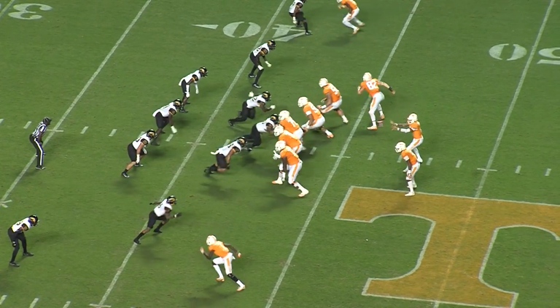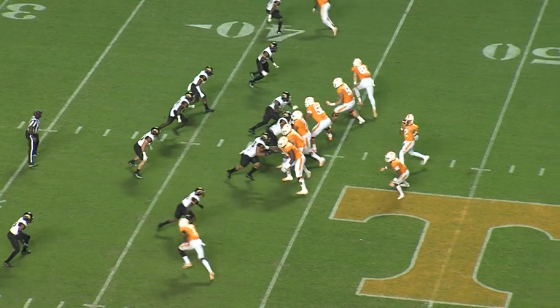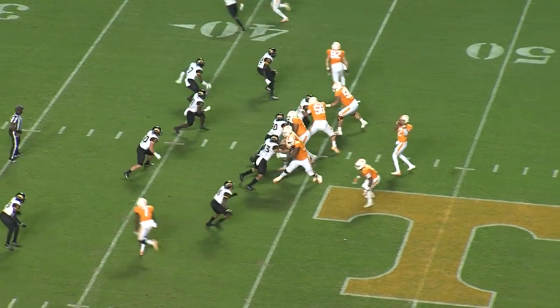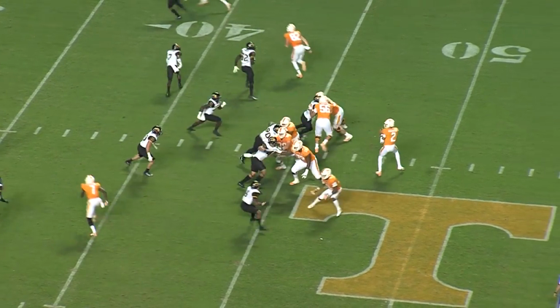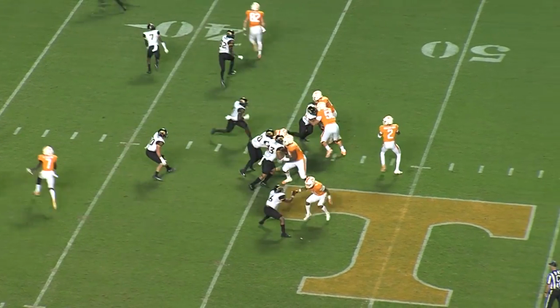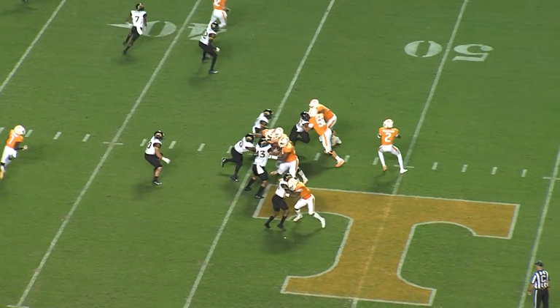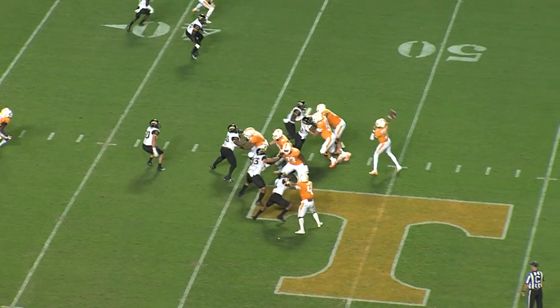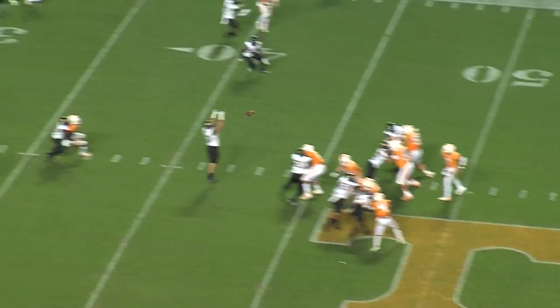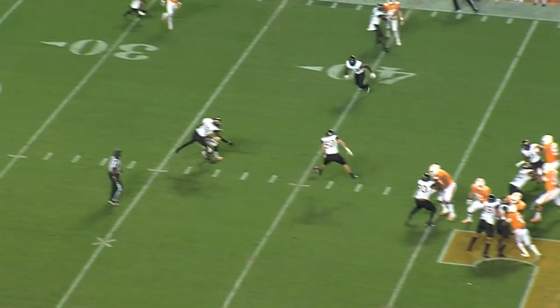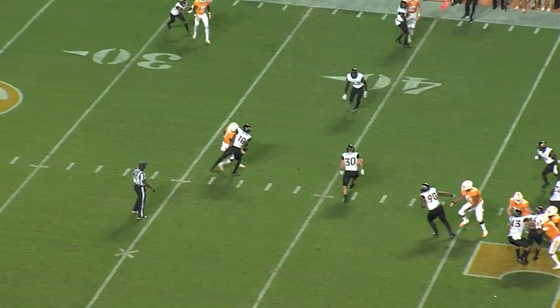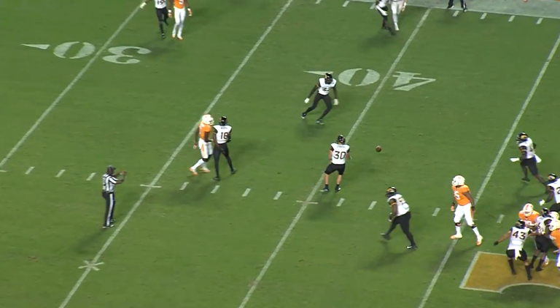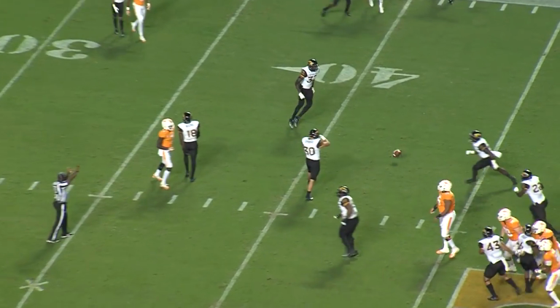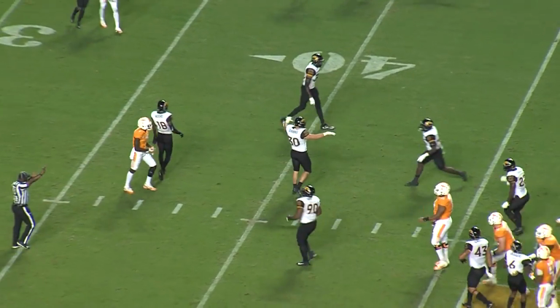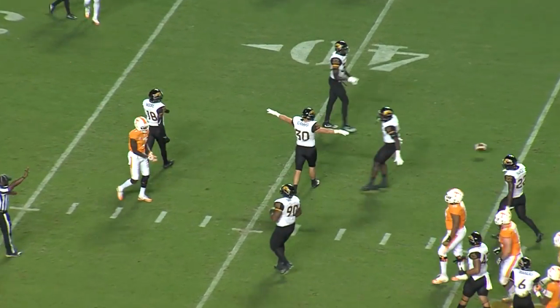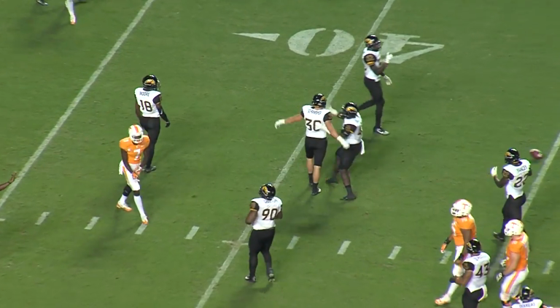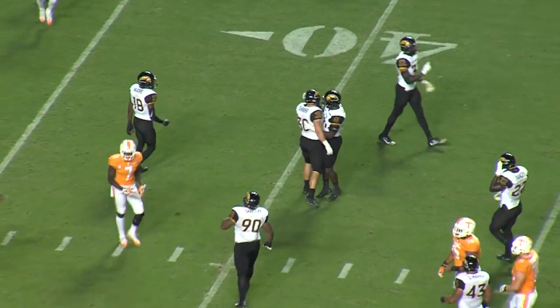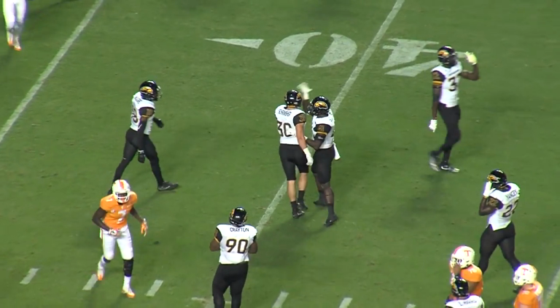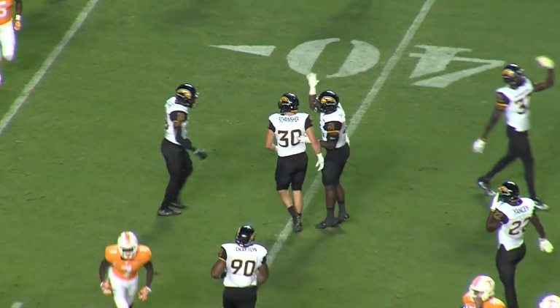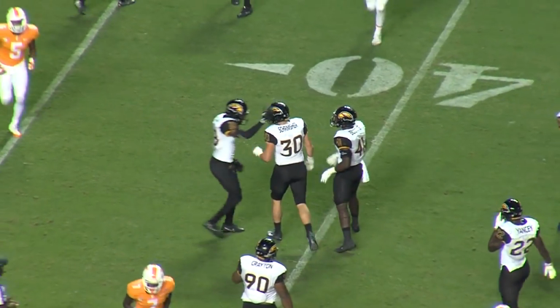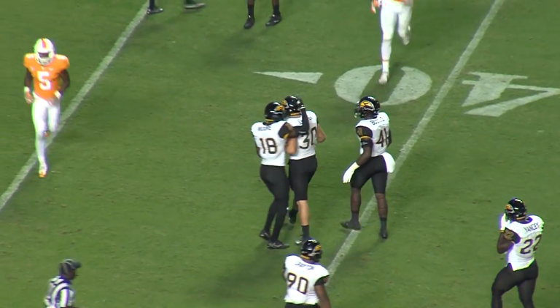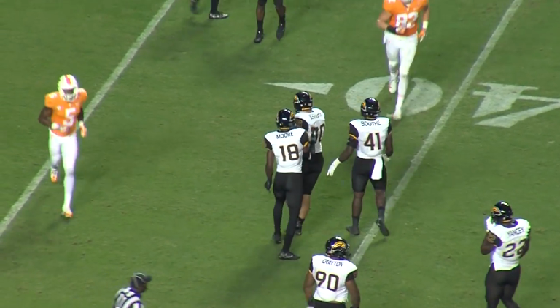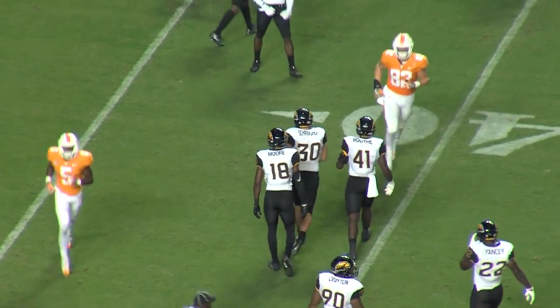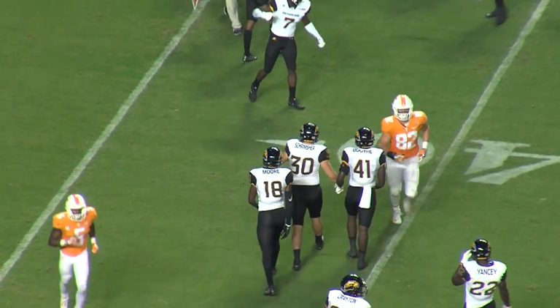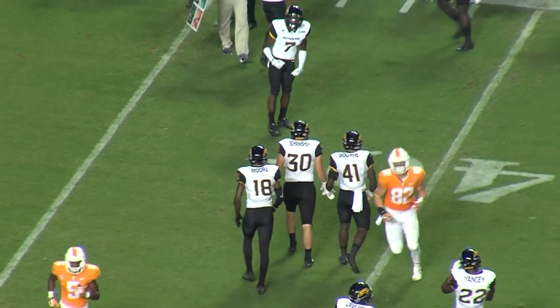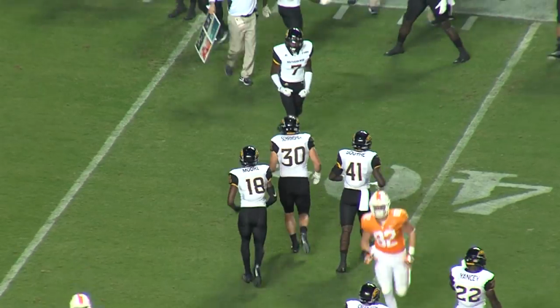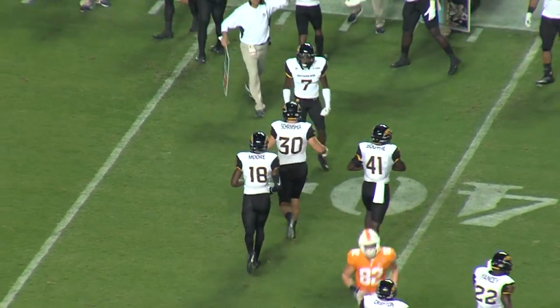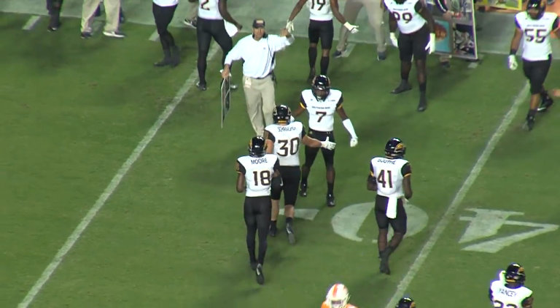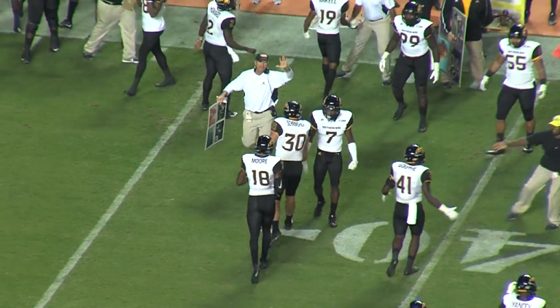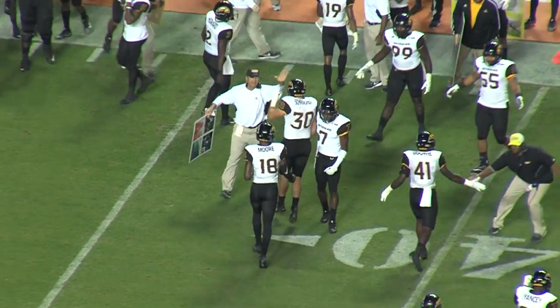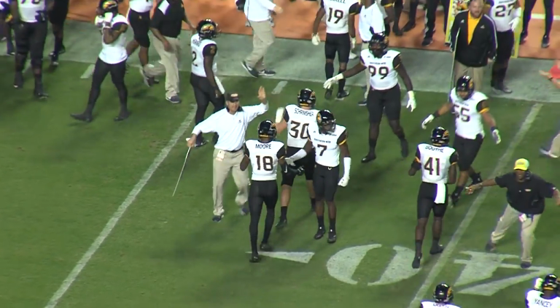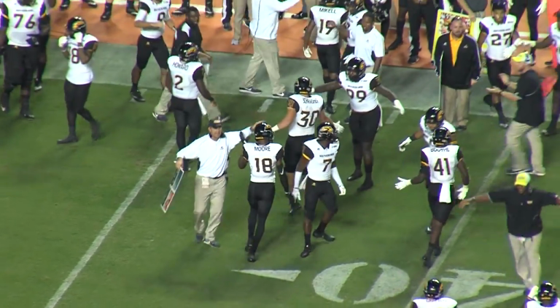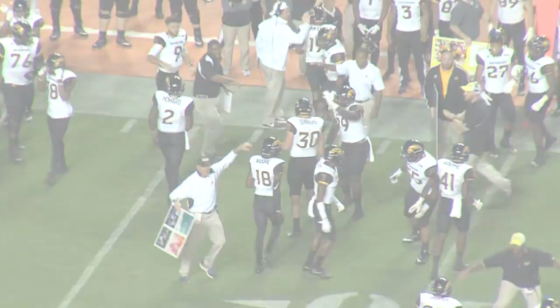Garantano takes this out, he bobbles it, looks to throw over the middle and that one is batted down by Shrimpshire. Shrimpshire was able to bat it down over the middle and the Golden Eagles will take over on down.